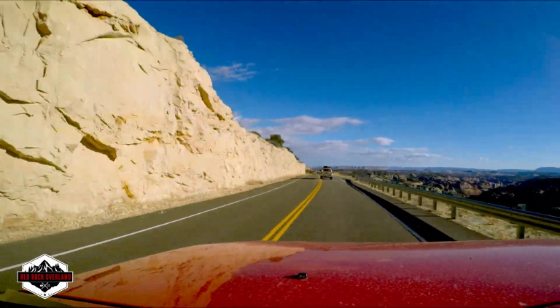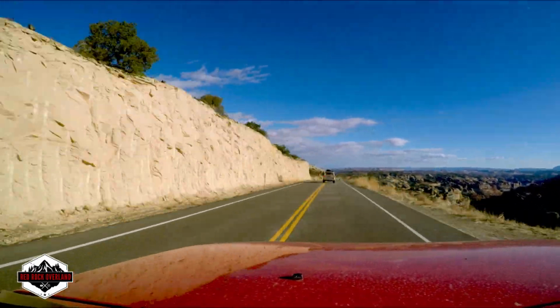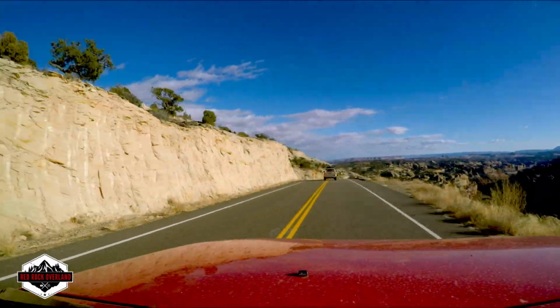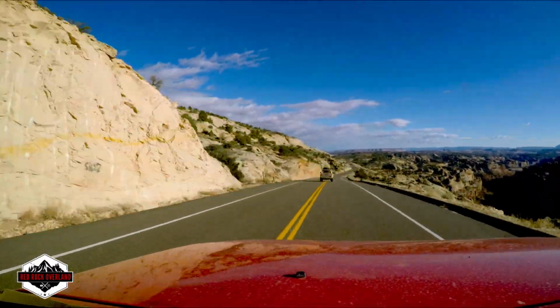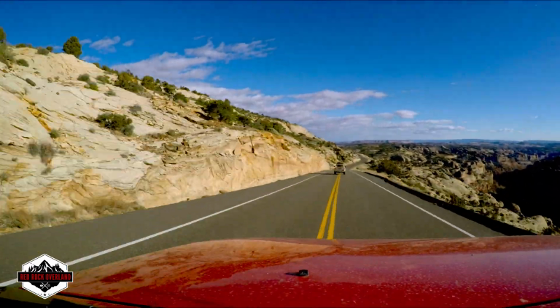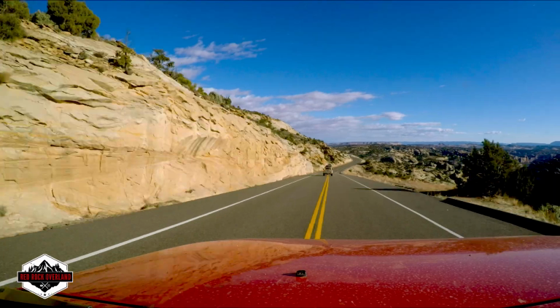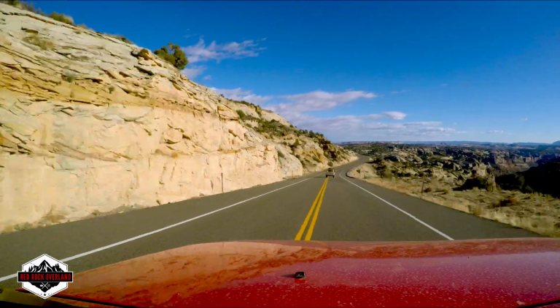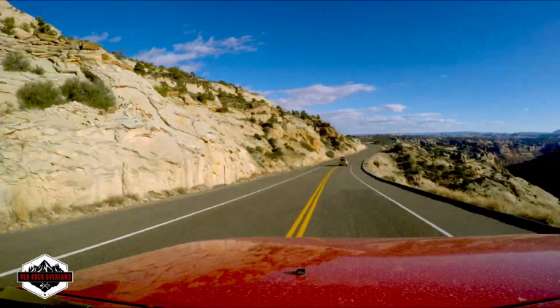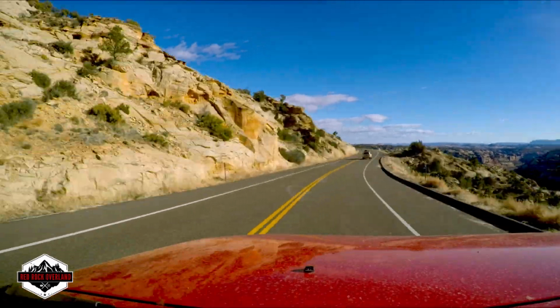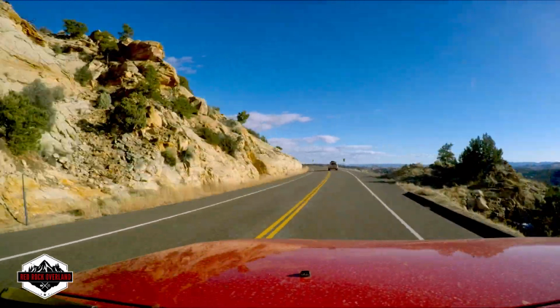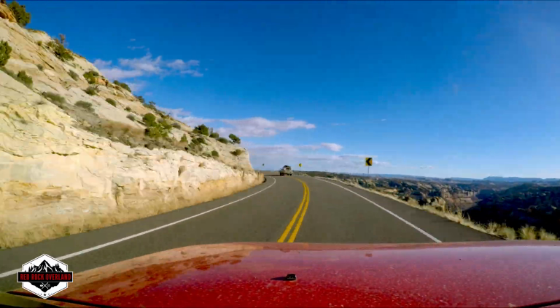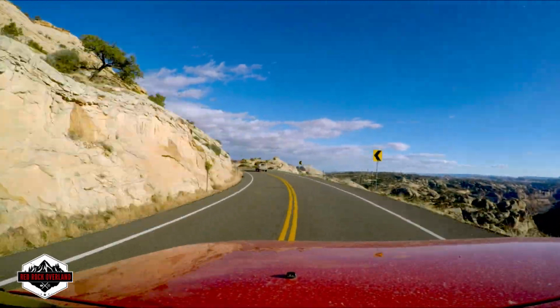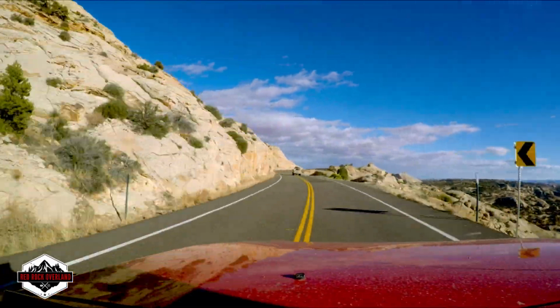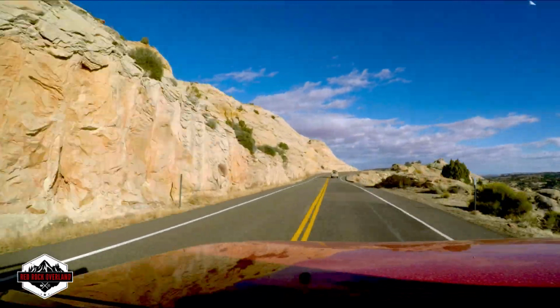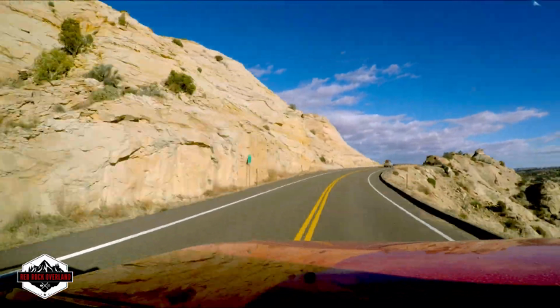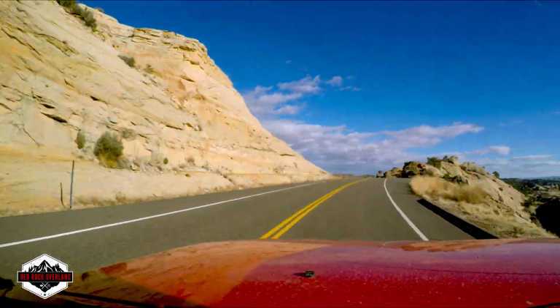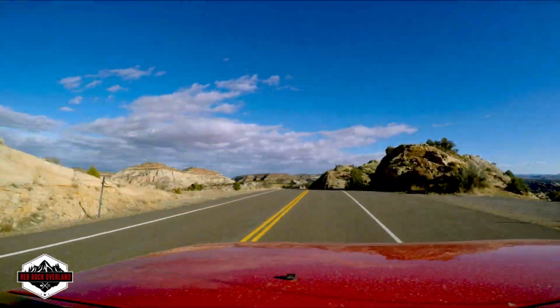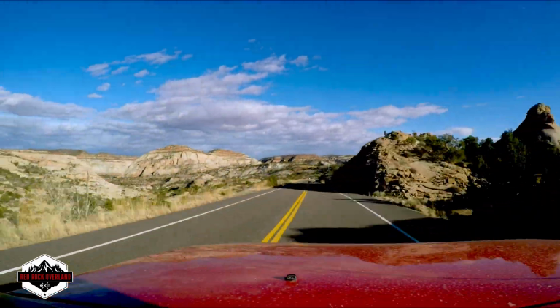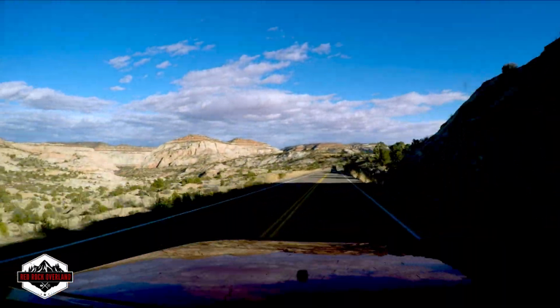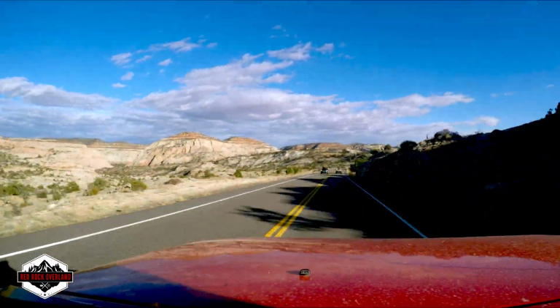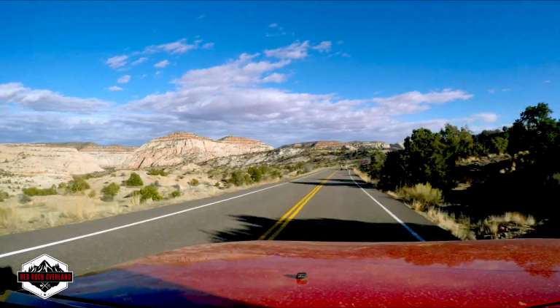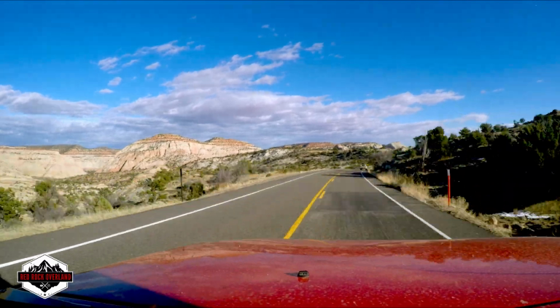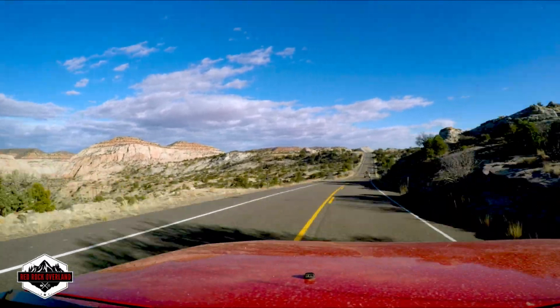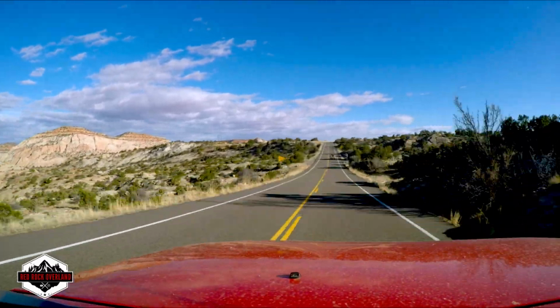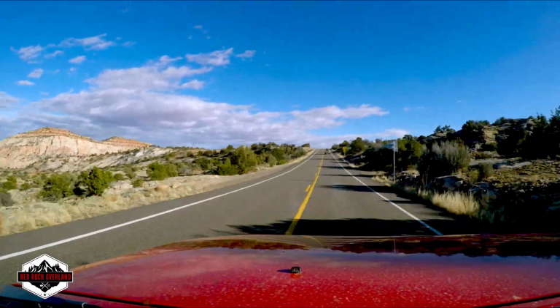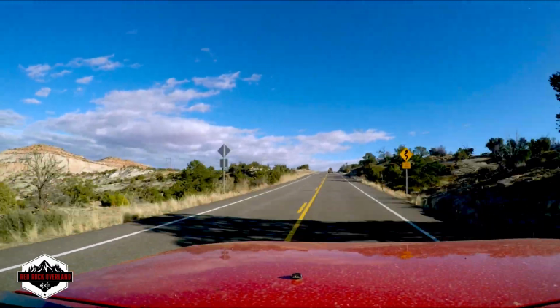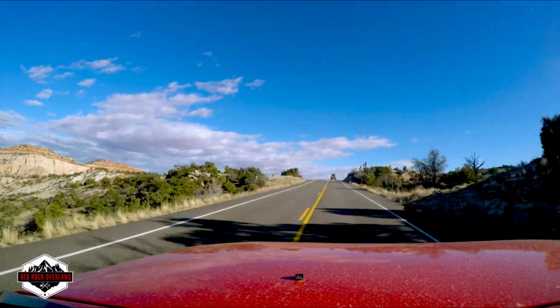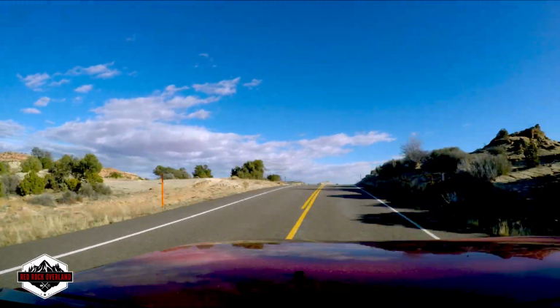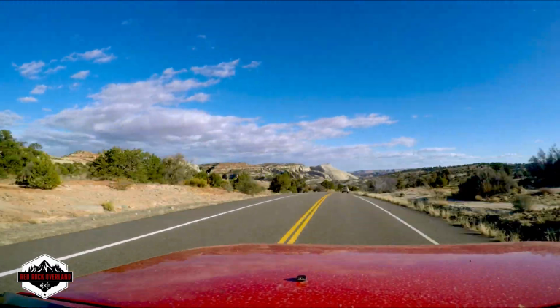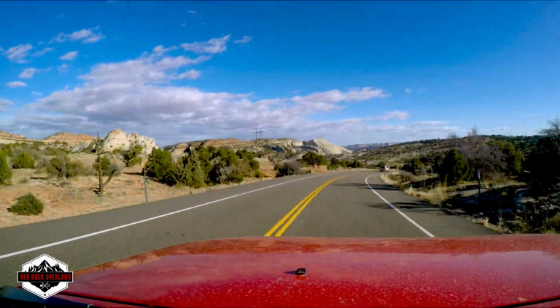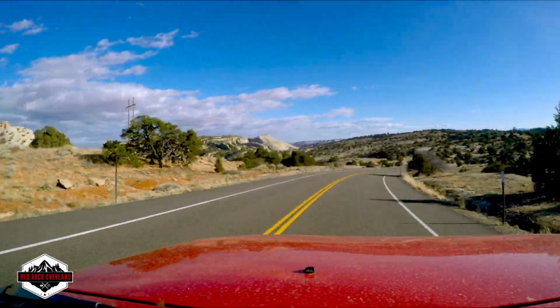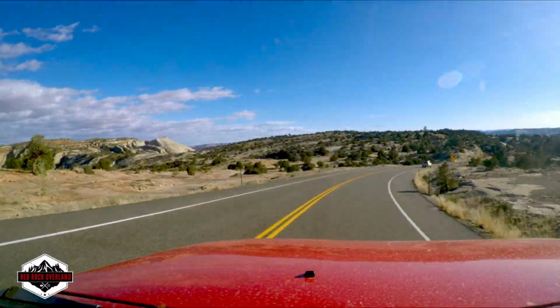14% grade. So as soon as we get to the bottom of this, we're going to take a break.